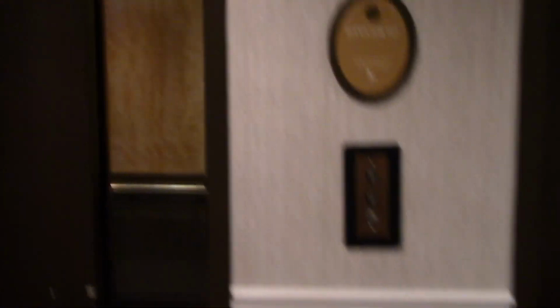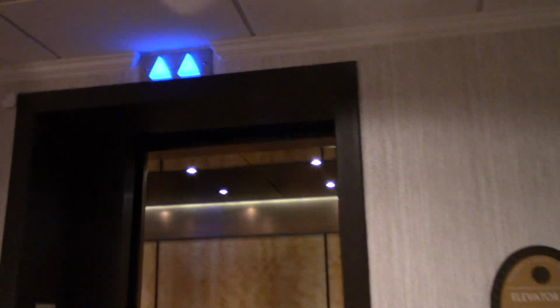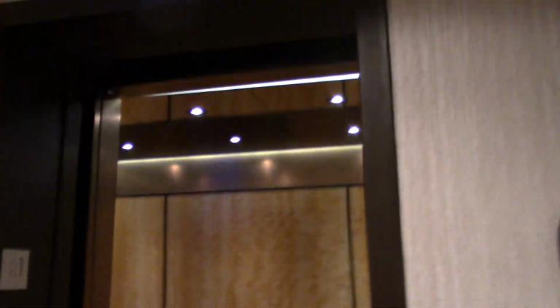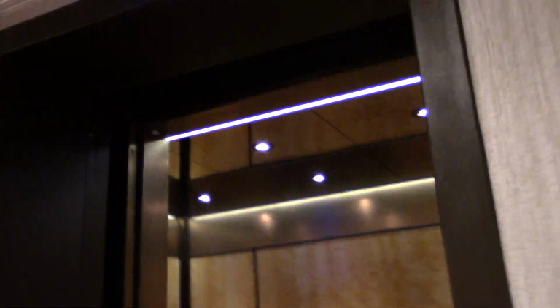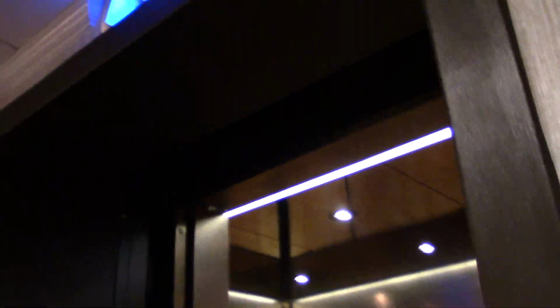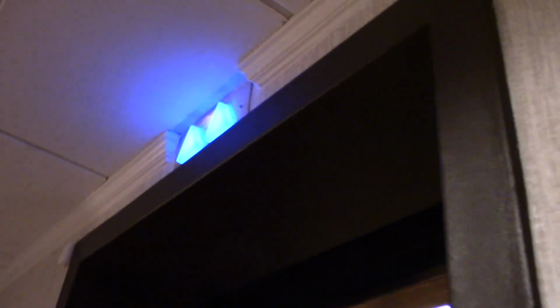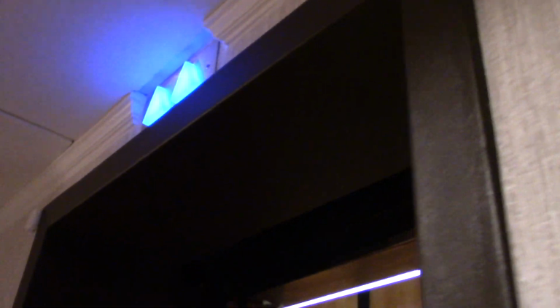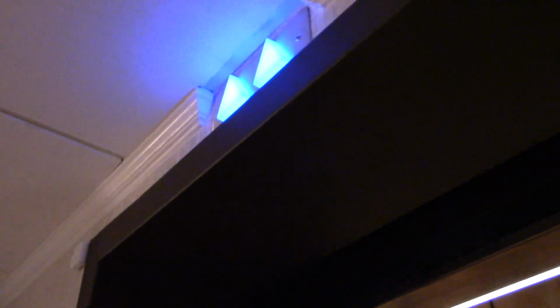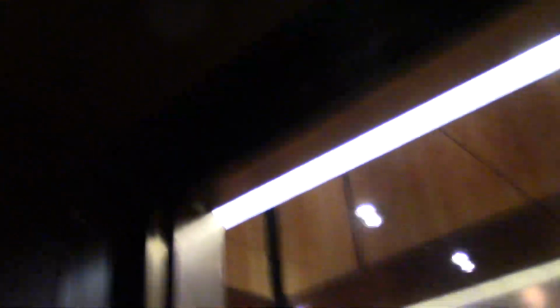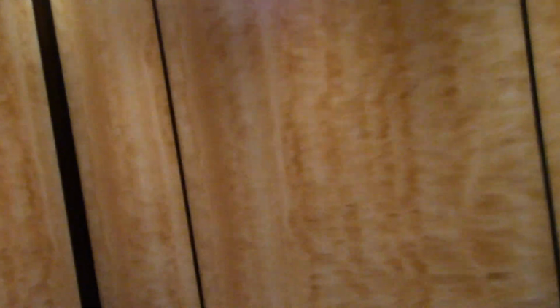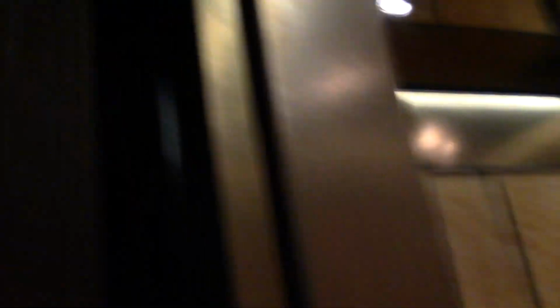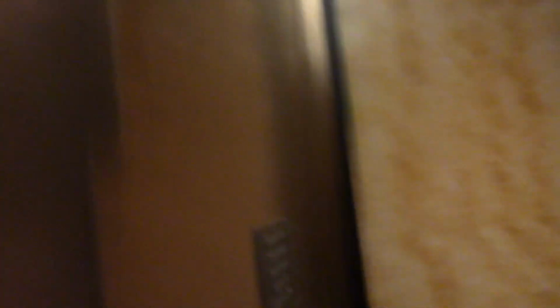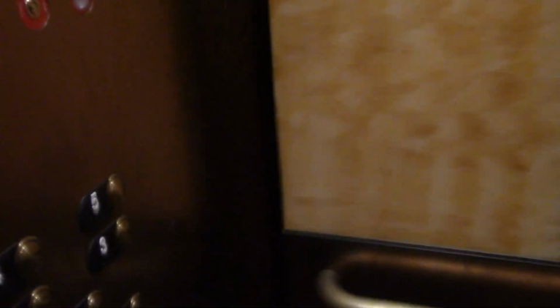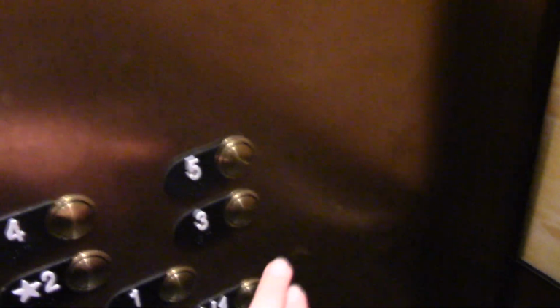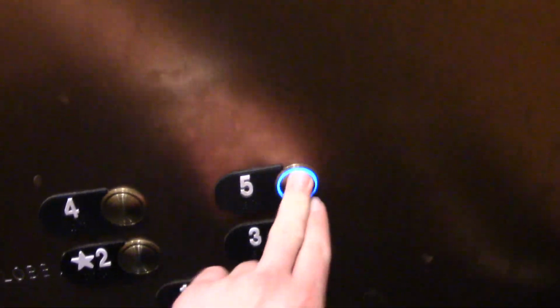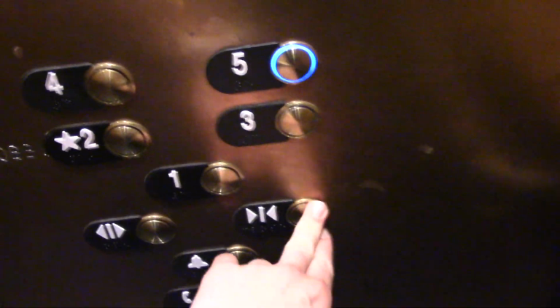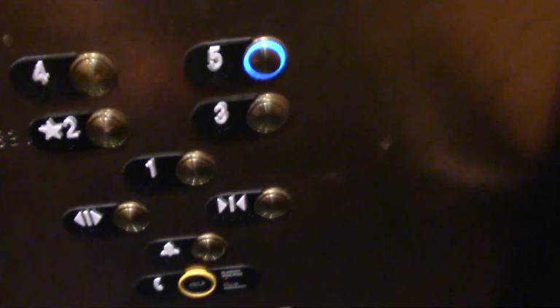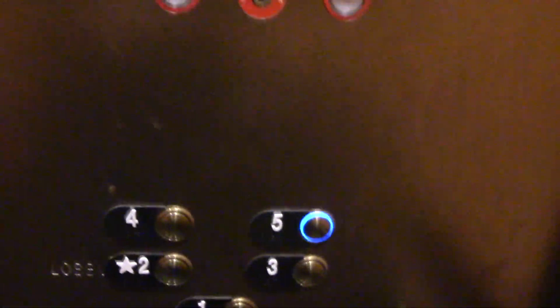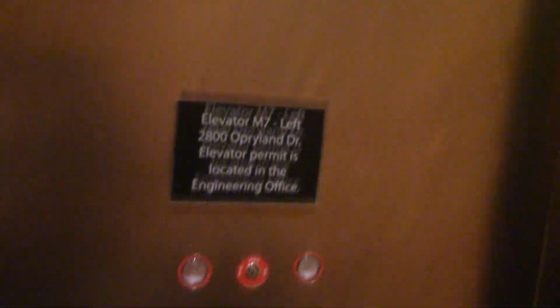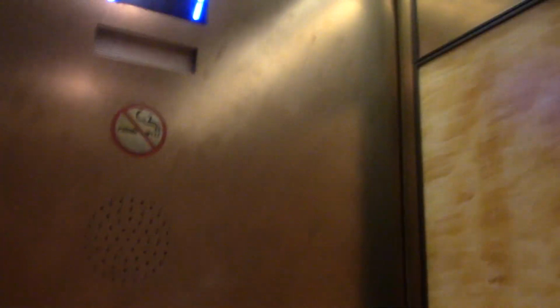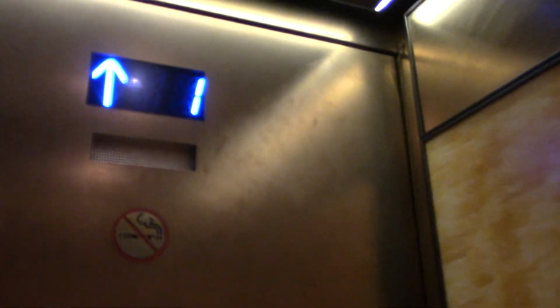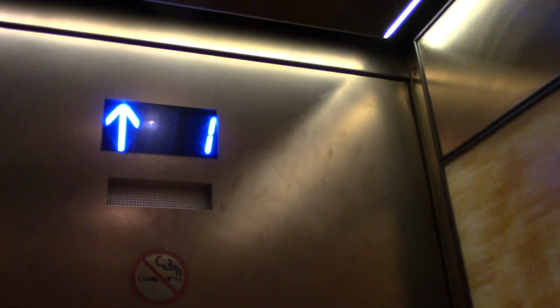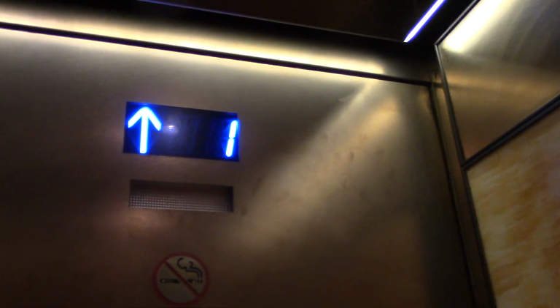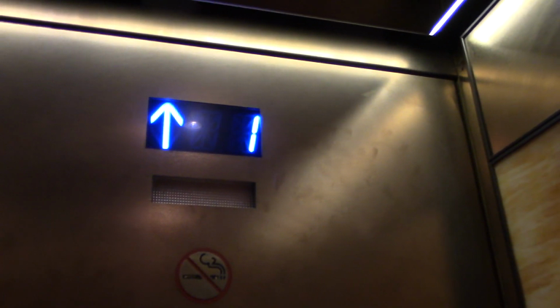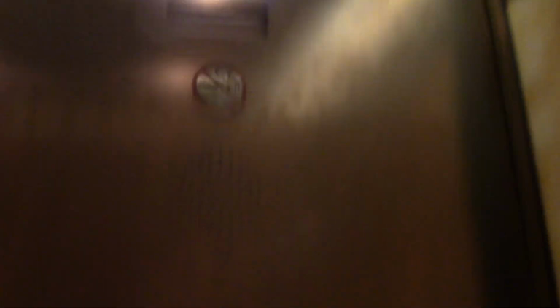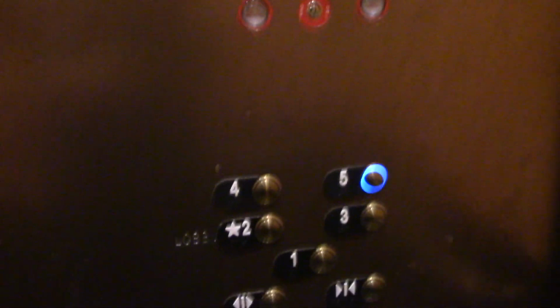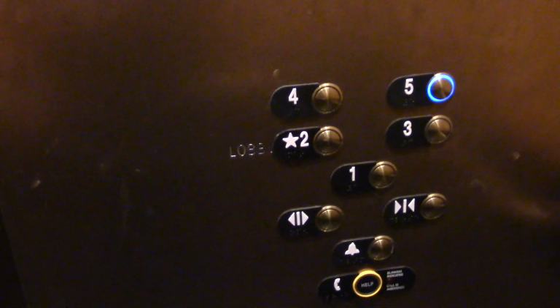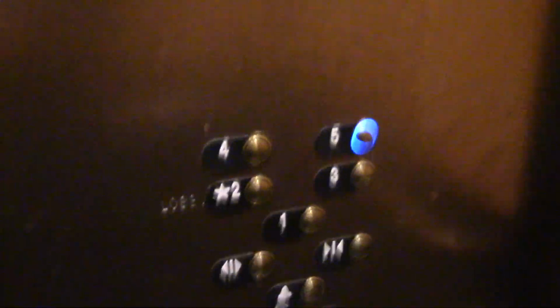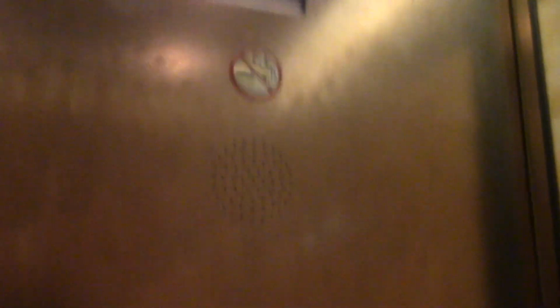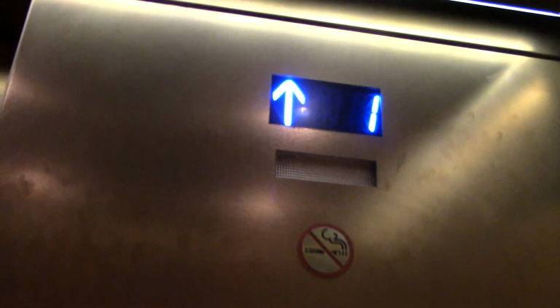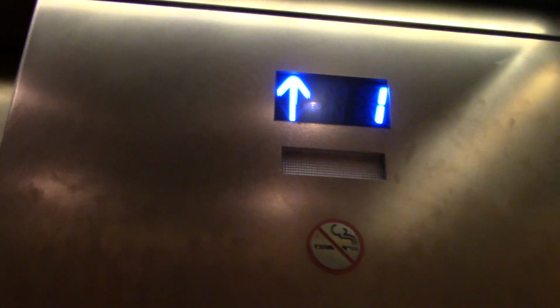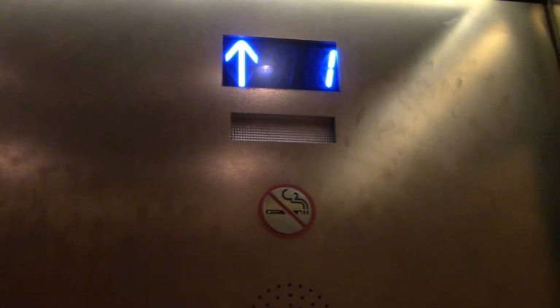Oh there it is — the main floor. Nope, I thought it might do the trick. Let's go up to five. Oh, I hope I didn't just summon the other one, that would suck. But see, in here it says two is the main floor — weird.